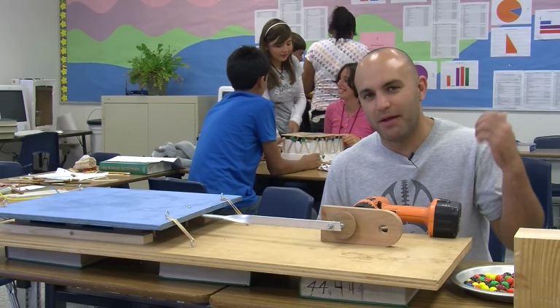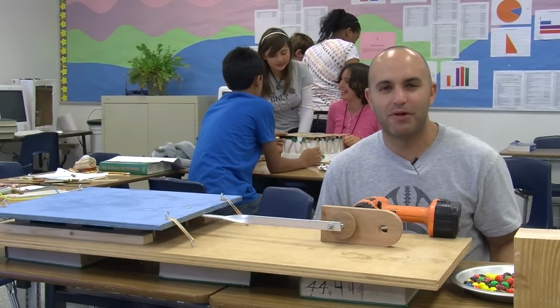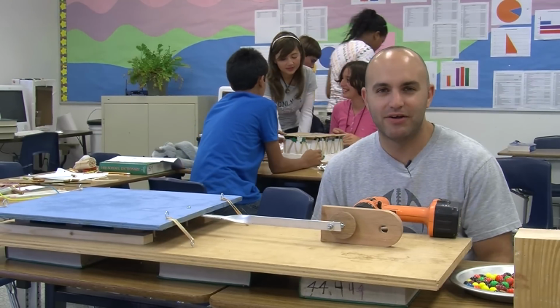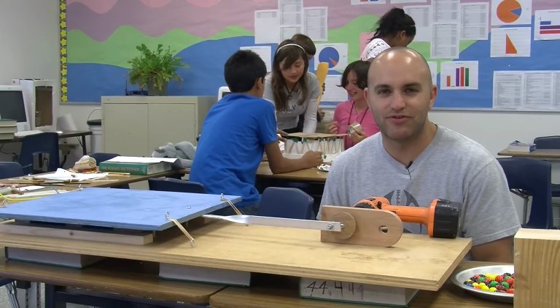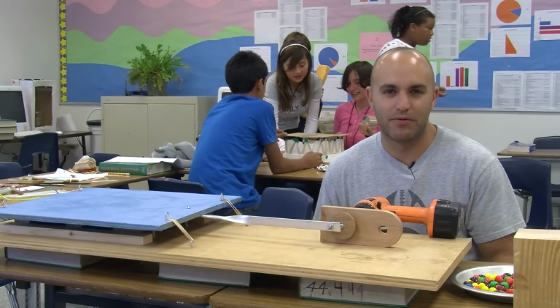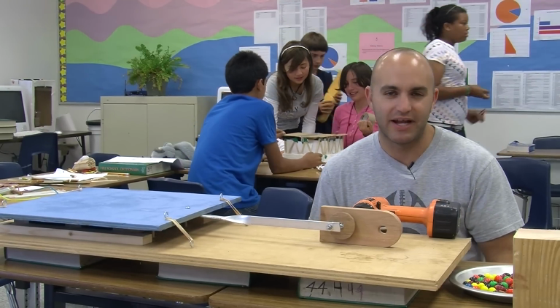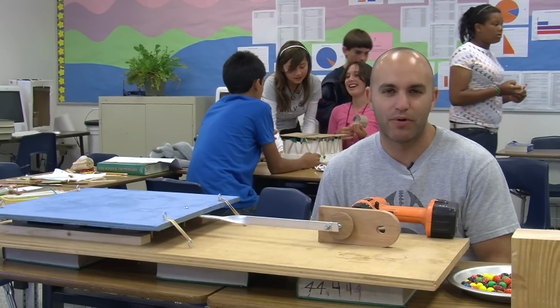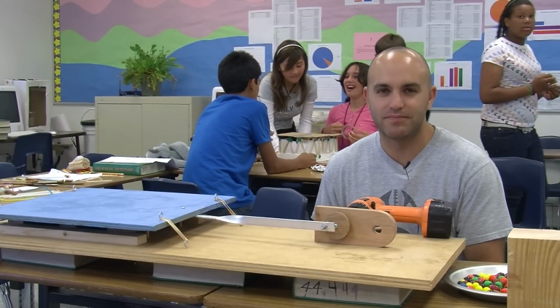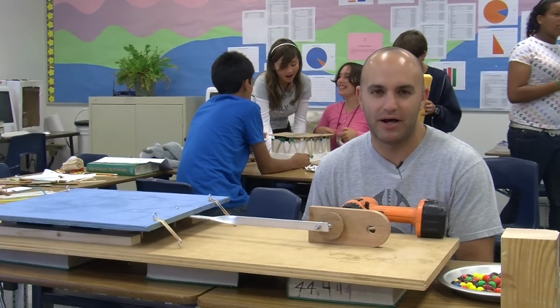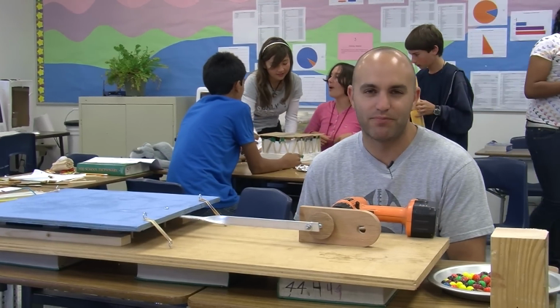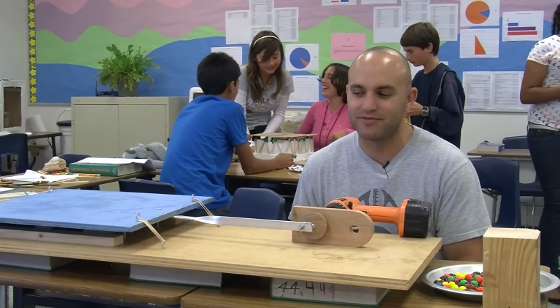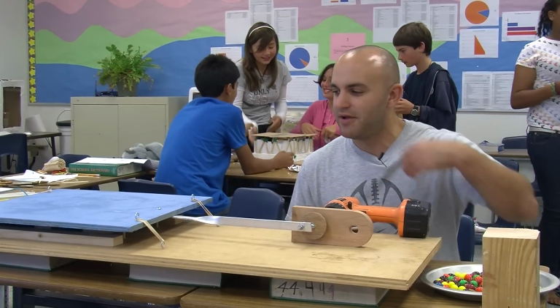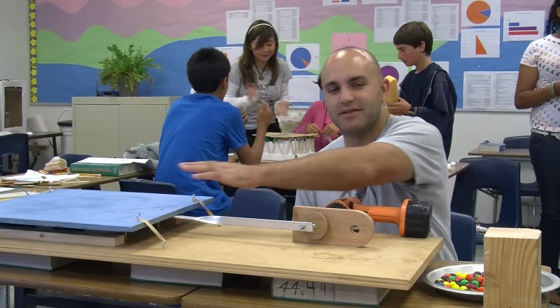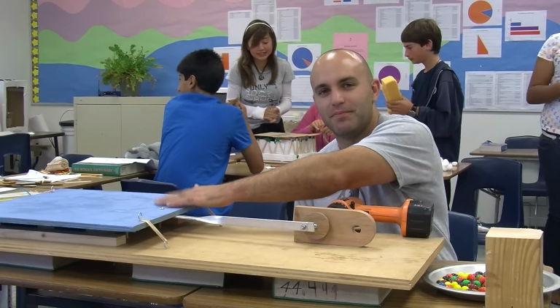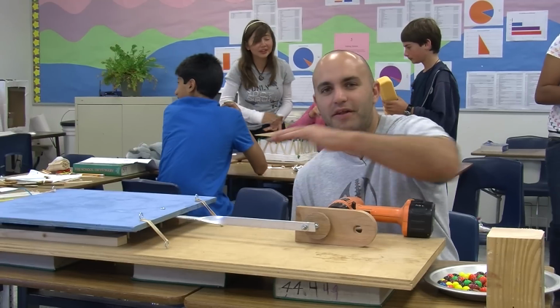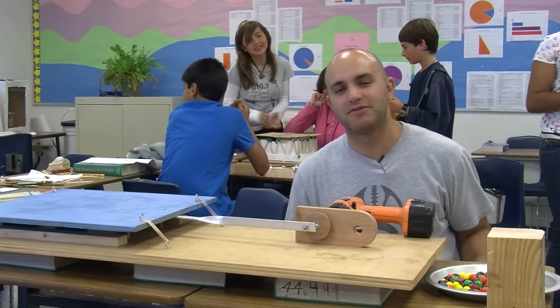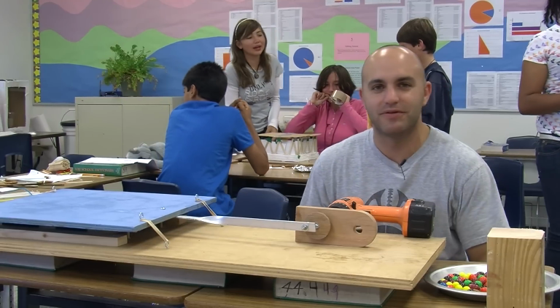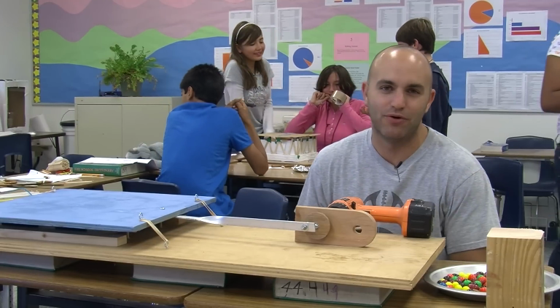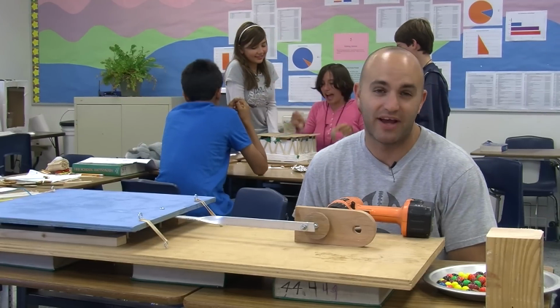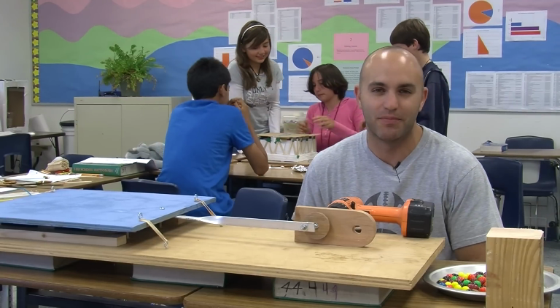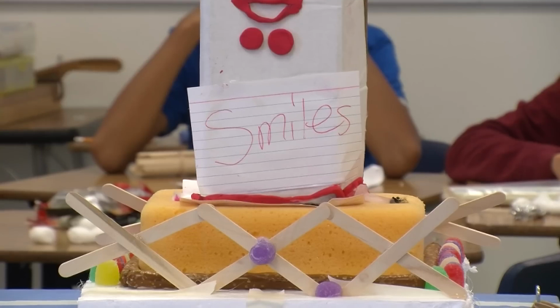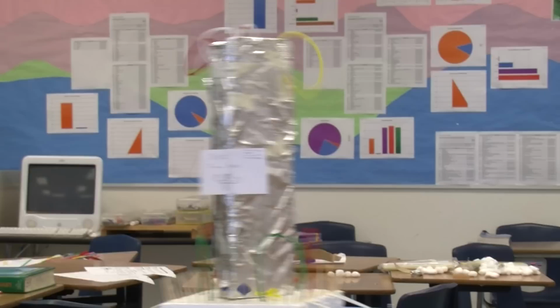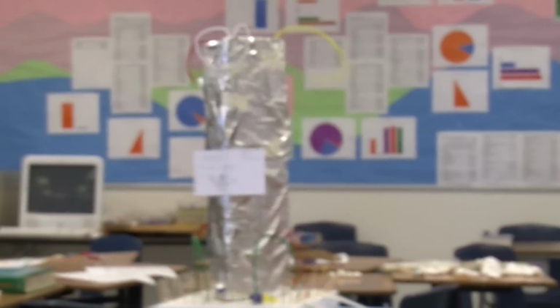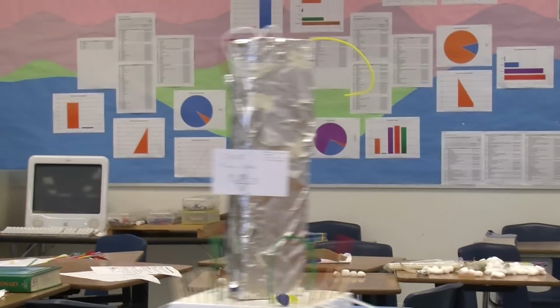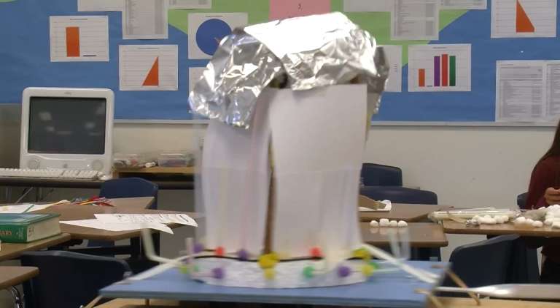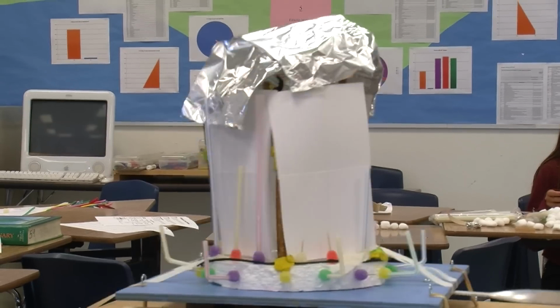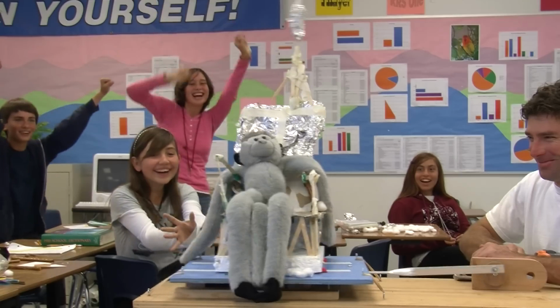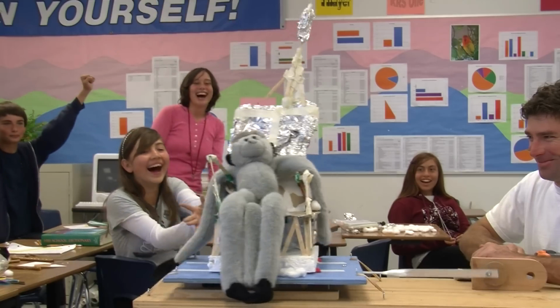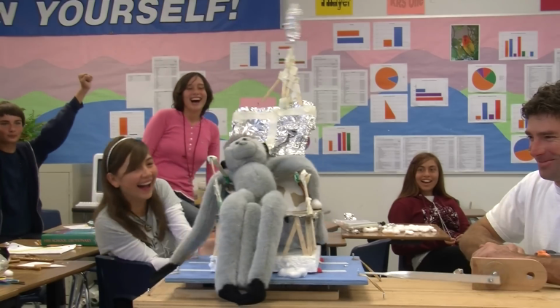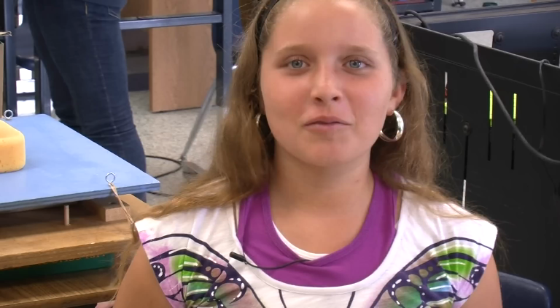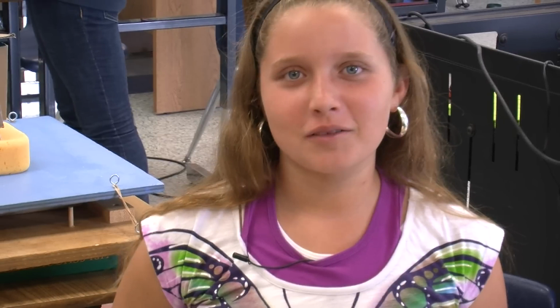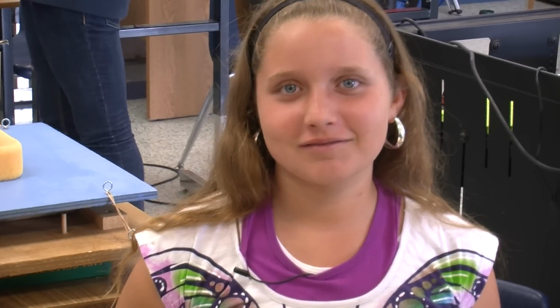Behind me right now you're seeing the students designing earthquake-proof models, and we're going to test them on the shake table to see who stands up the best. We're going to win.